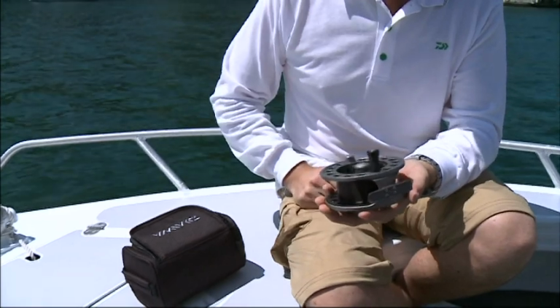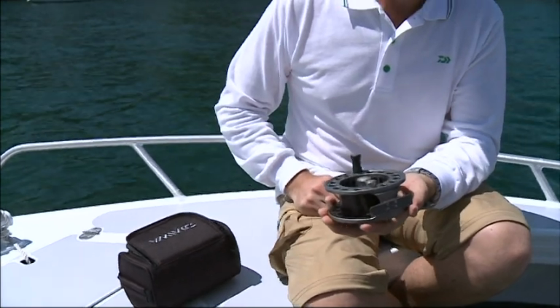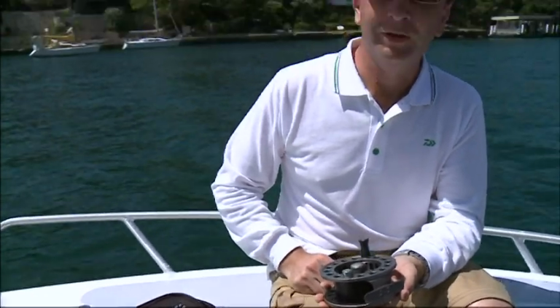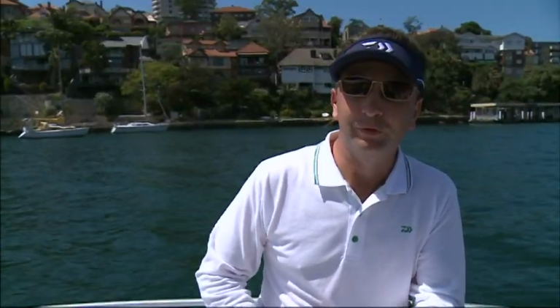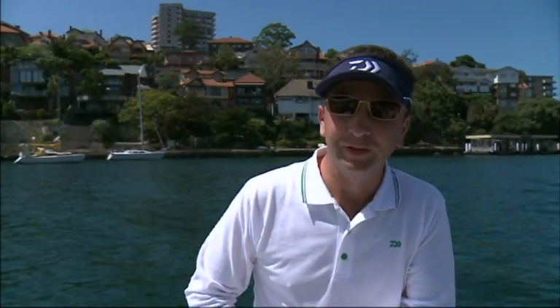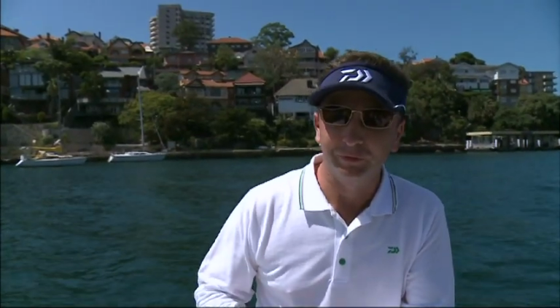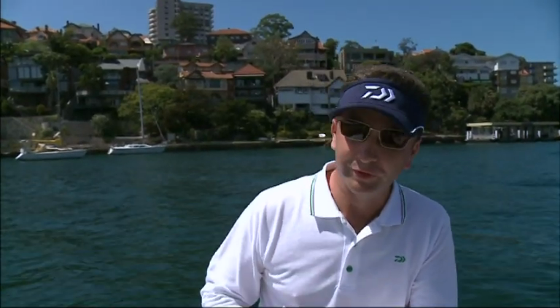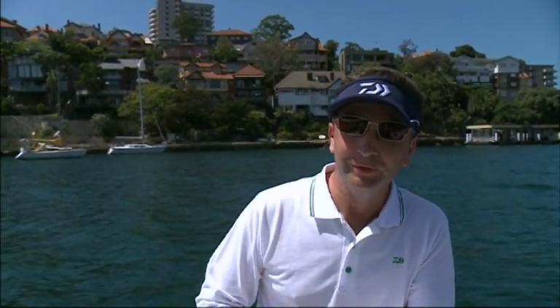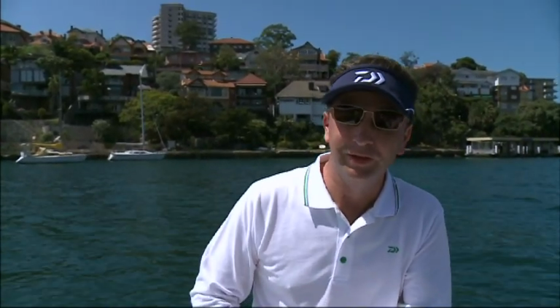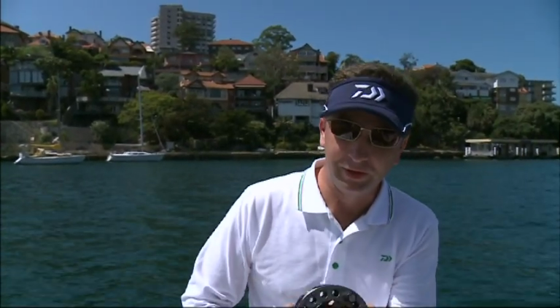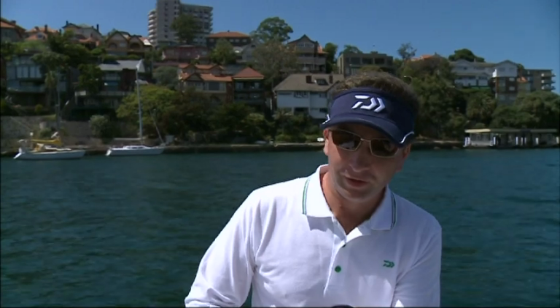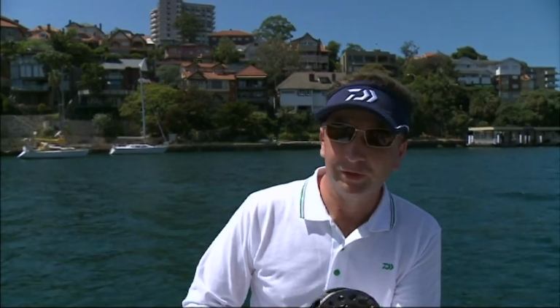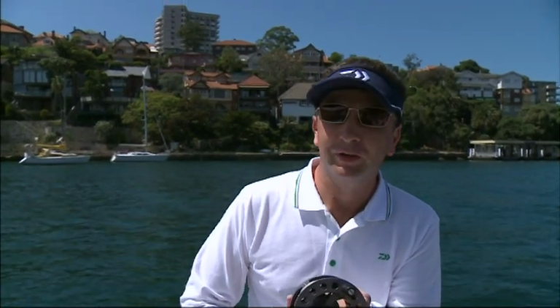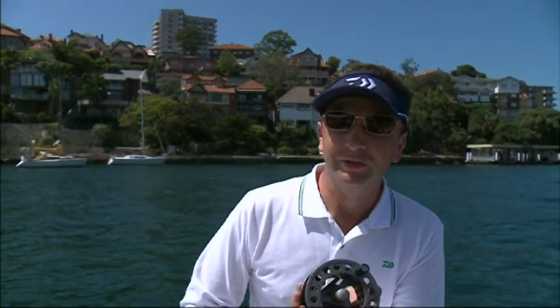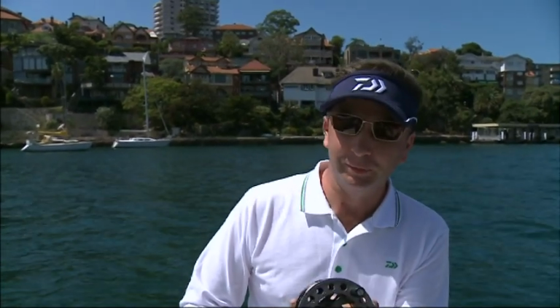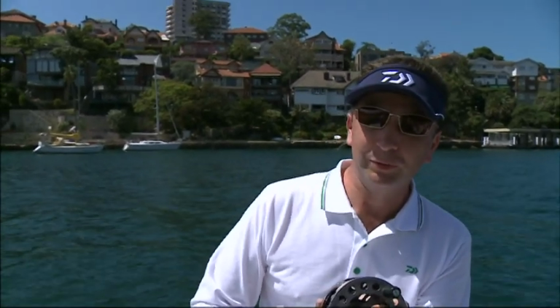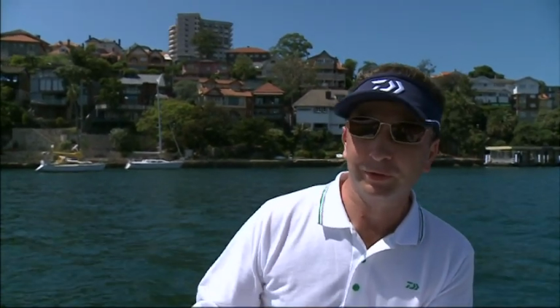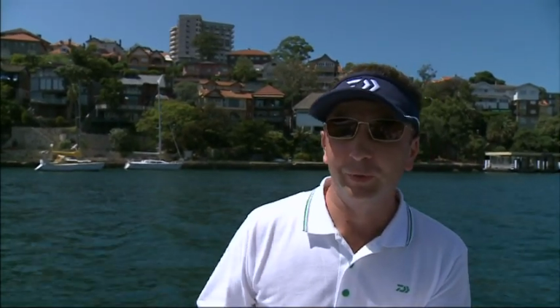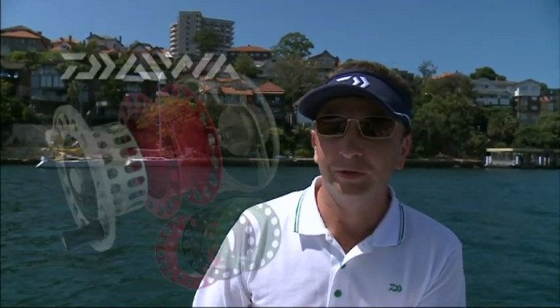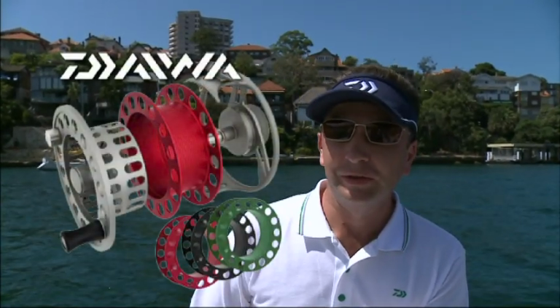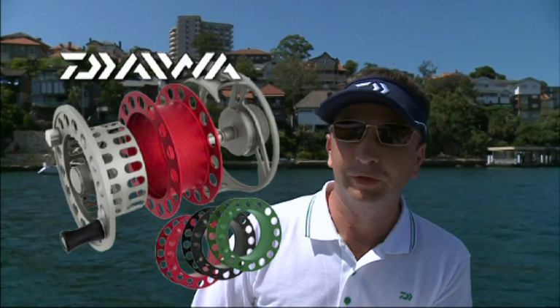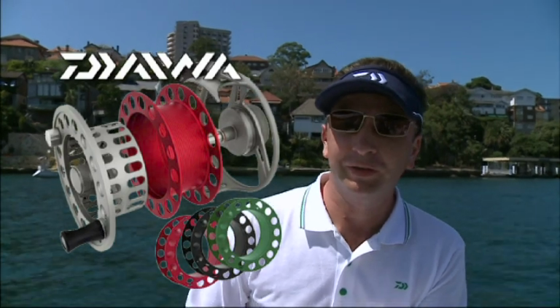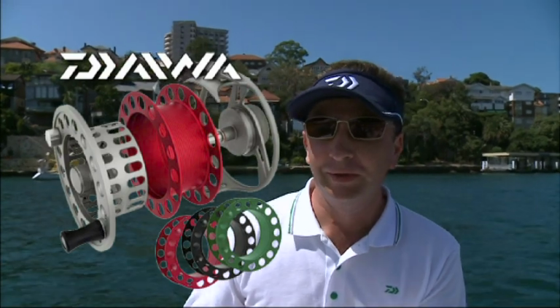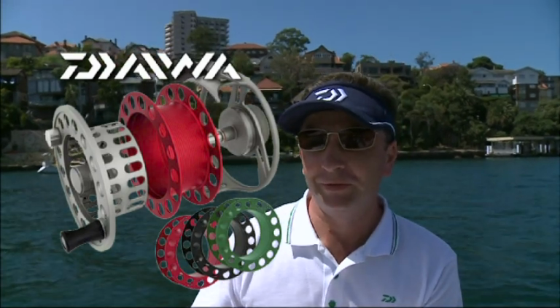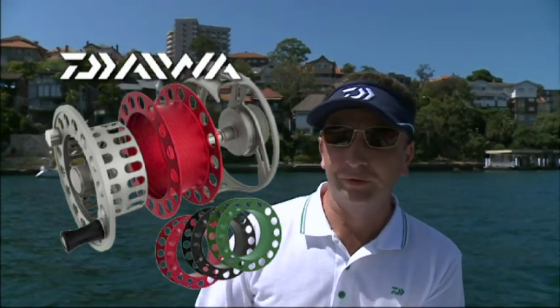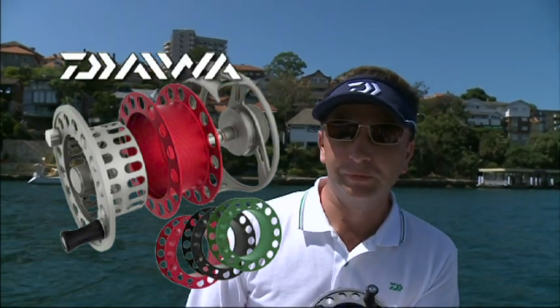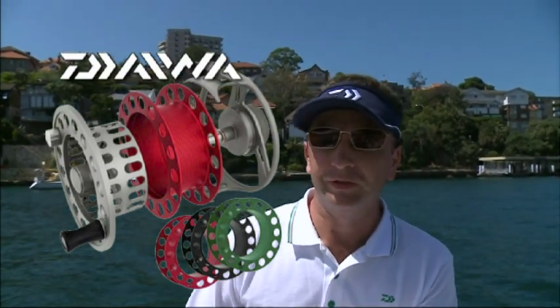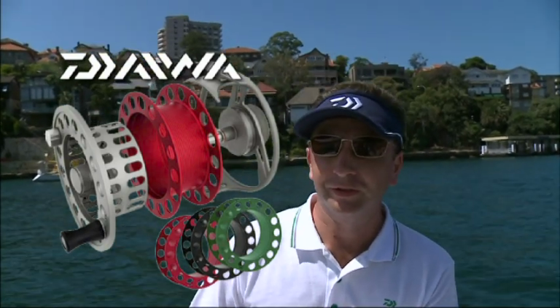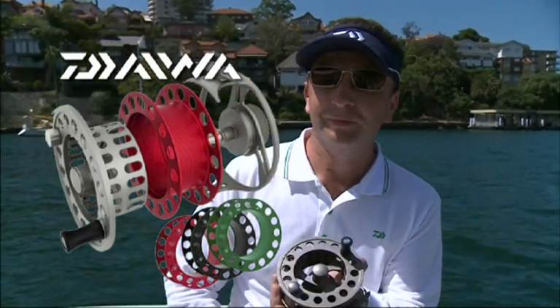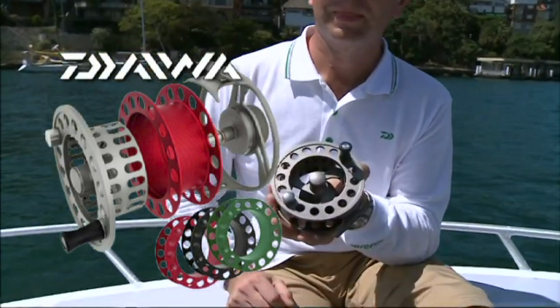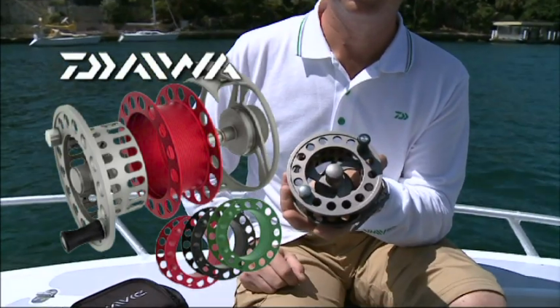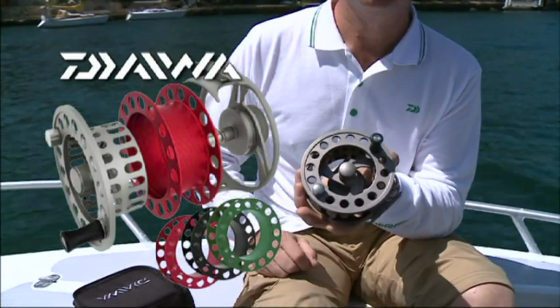Now it's a right hand wind — before it was a left hand one. Very, very simple, very easy, and highly convenient for fly anglers. You don't need to buy multiple fly reels. You buy one fly reel, it takes three fly lines, and it's left and right. Very safe, and it's right — even using tiny stuff.